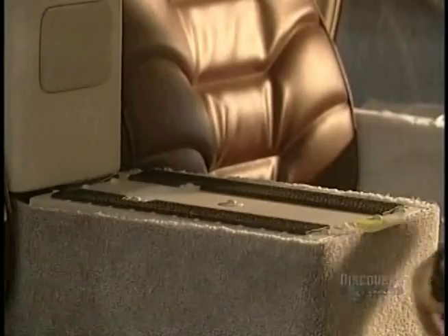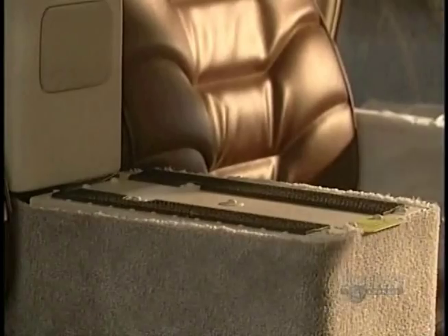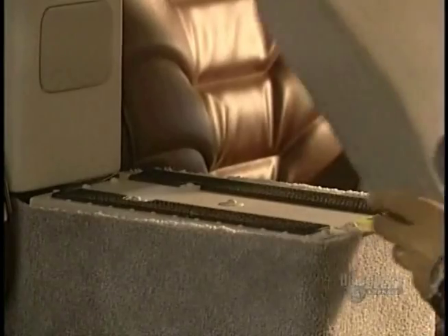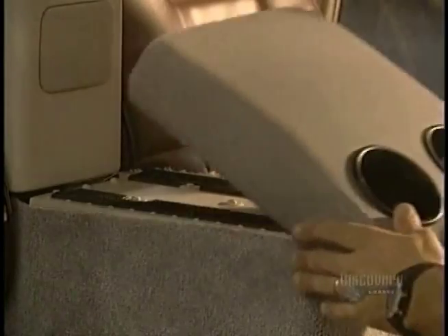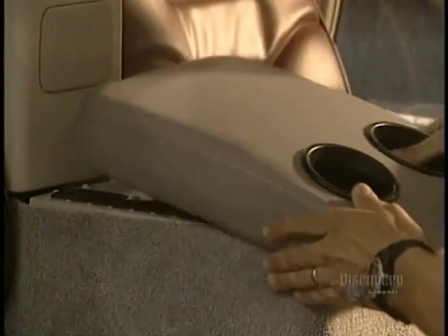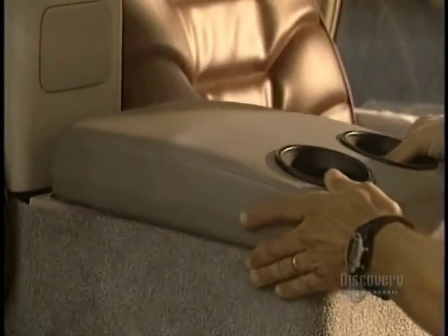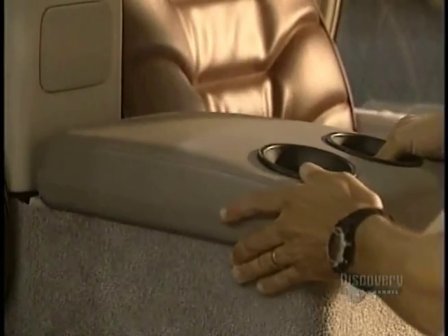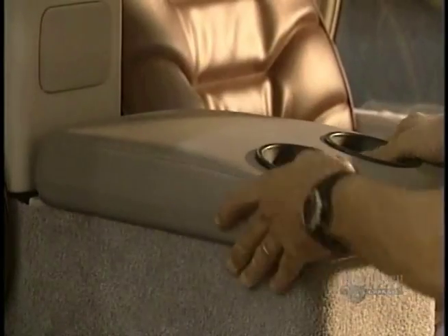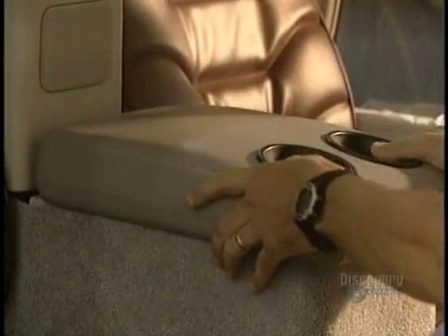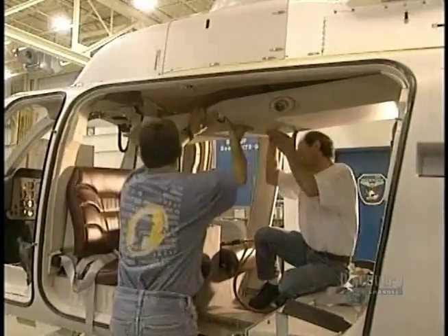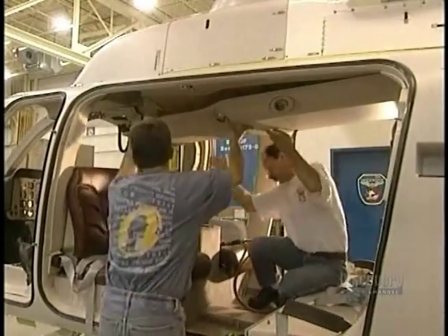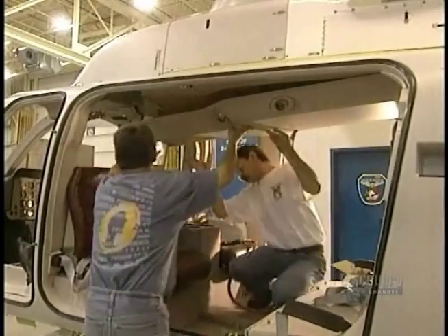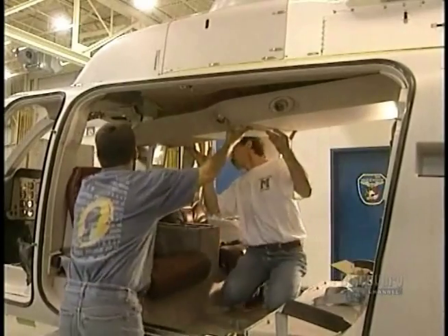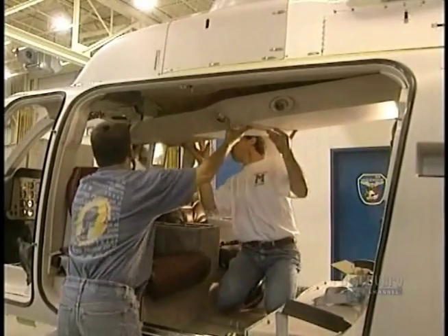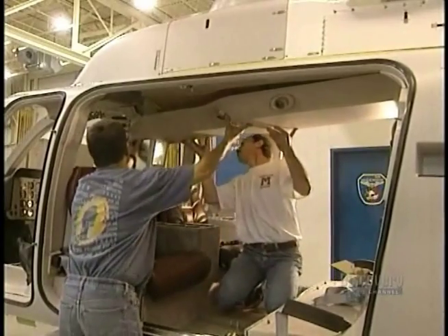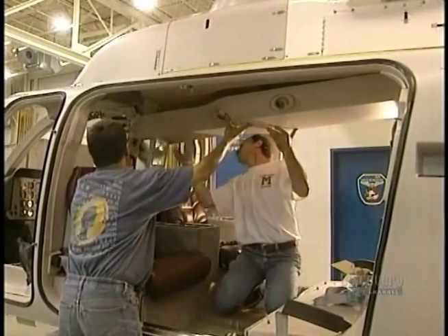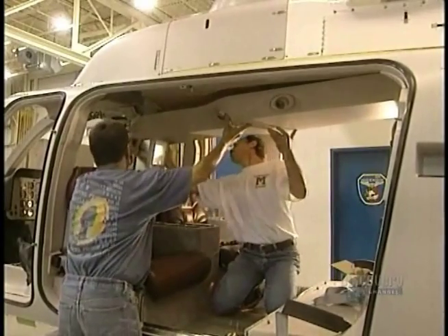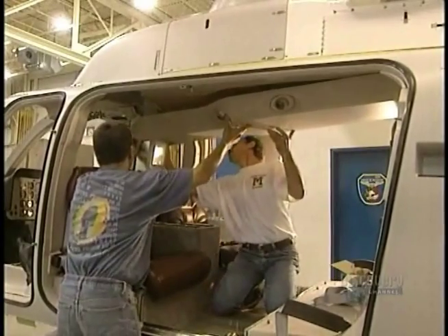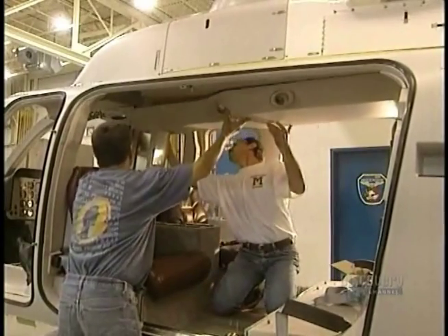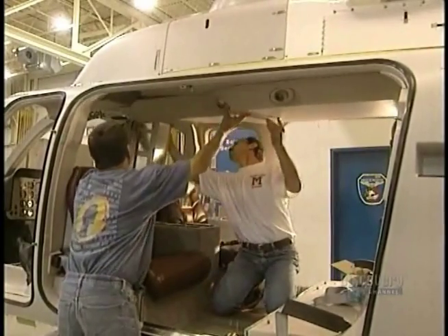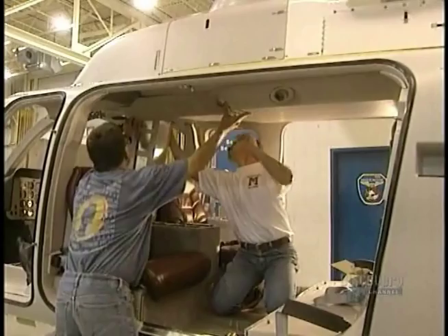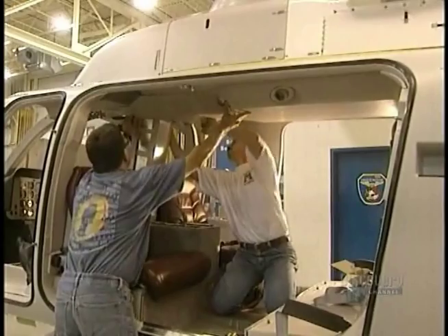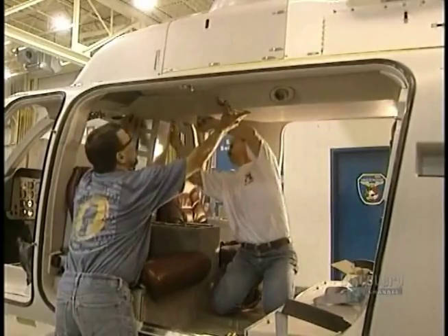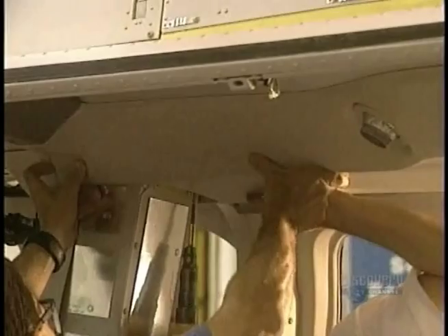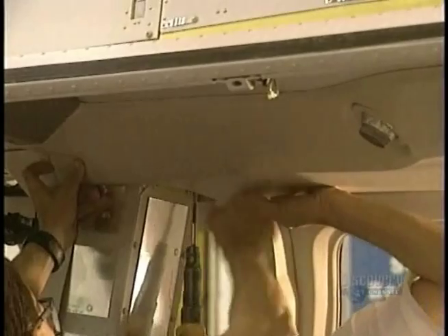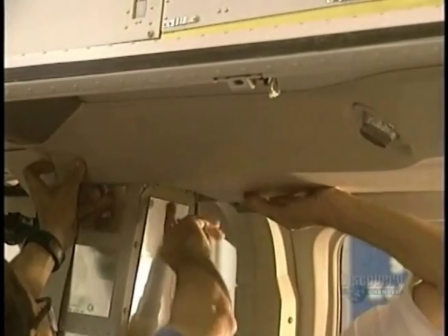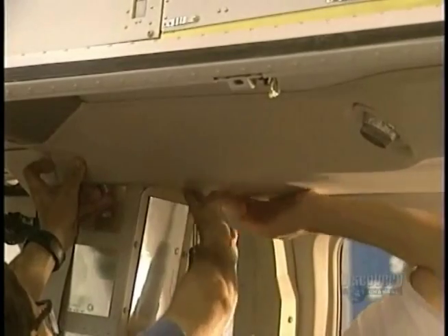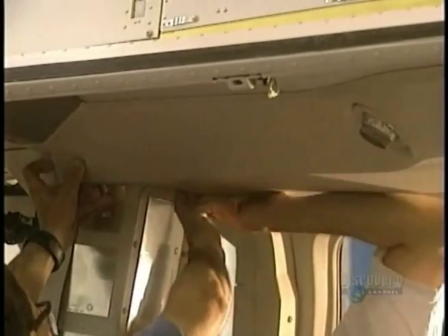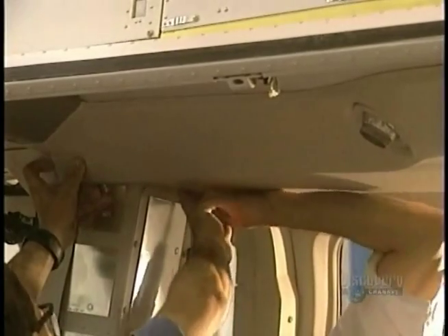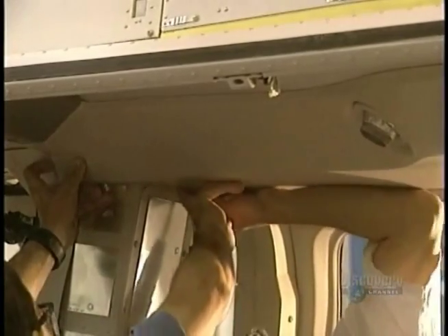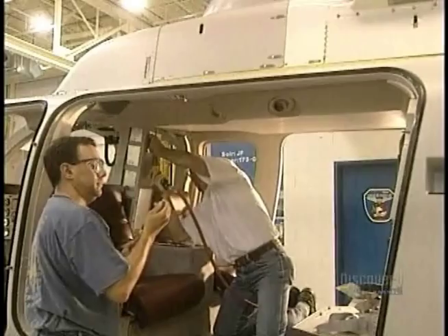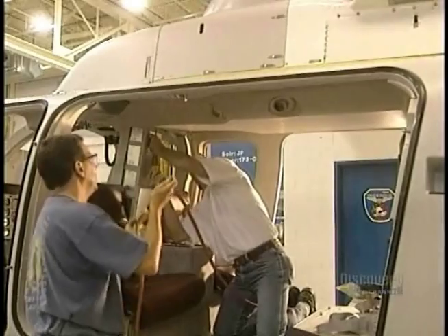They install seats, safety belts, the consoles, bulkheads, windows and doors, as well as the trimmings.